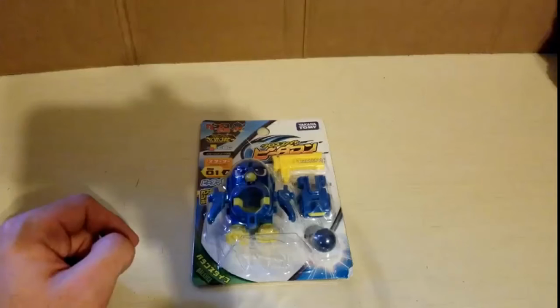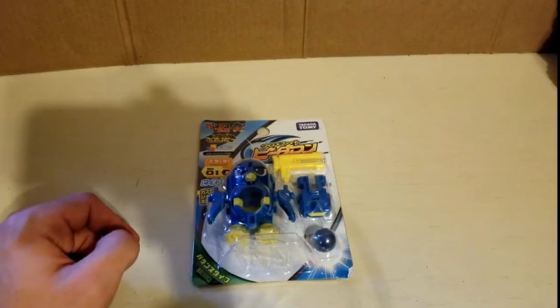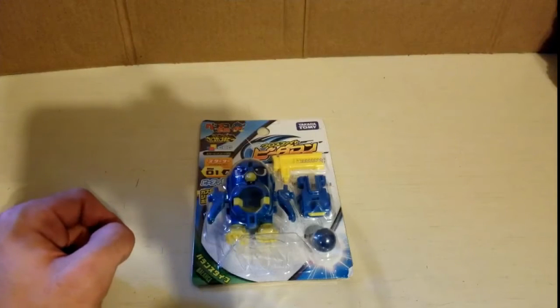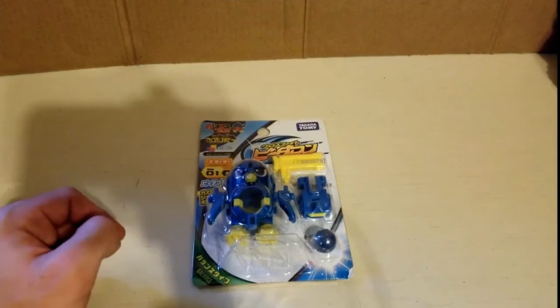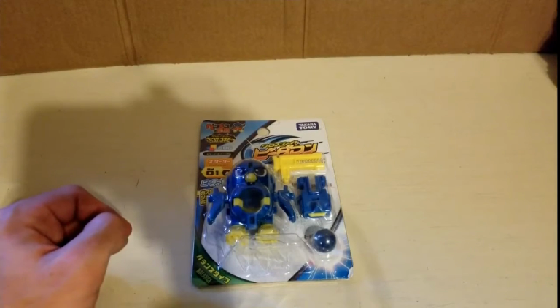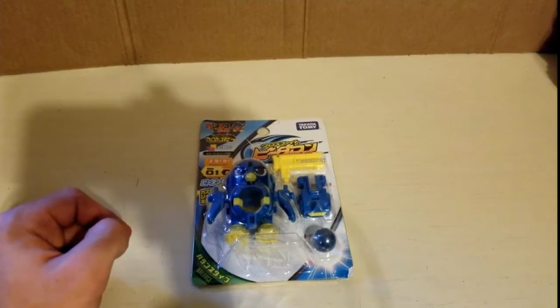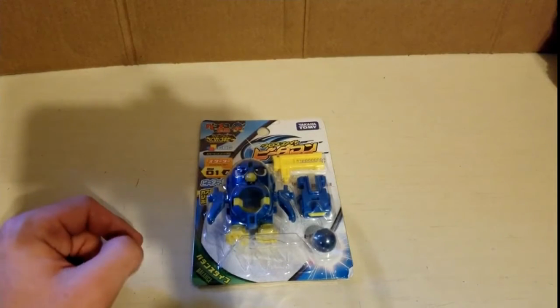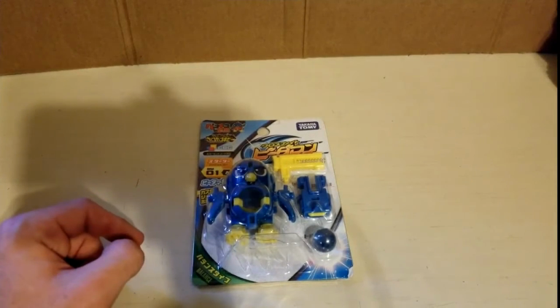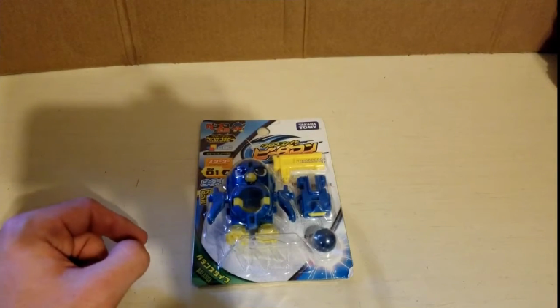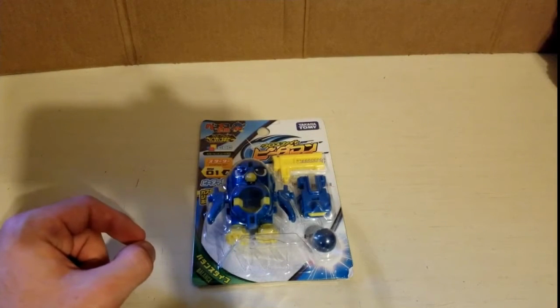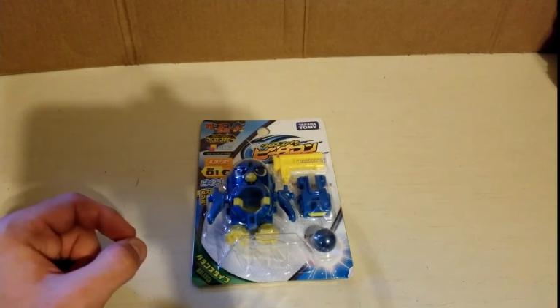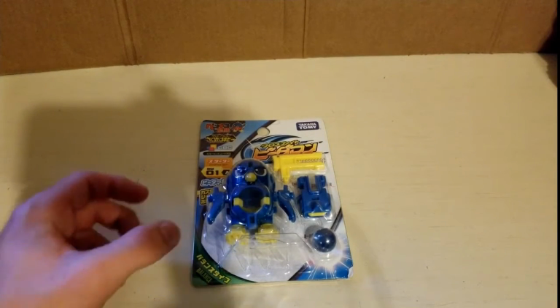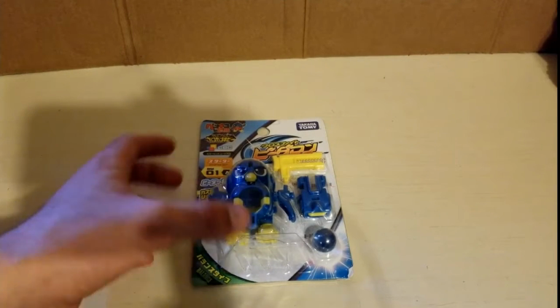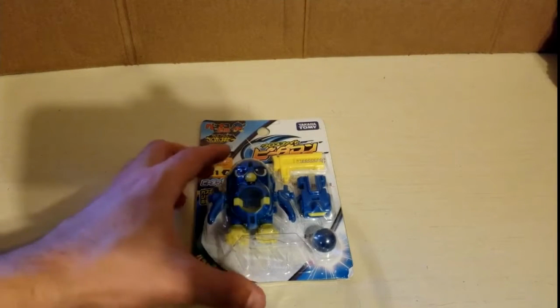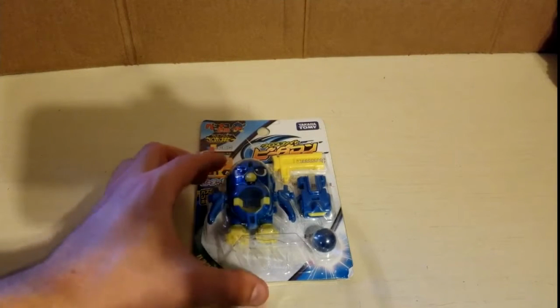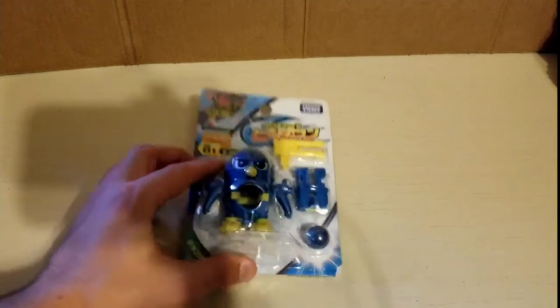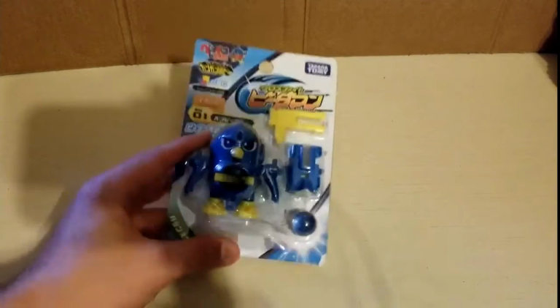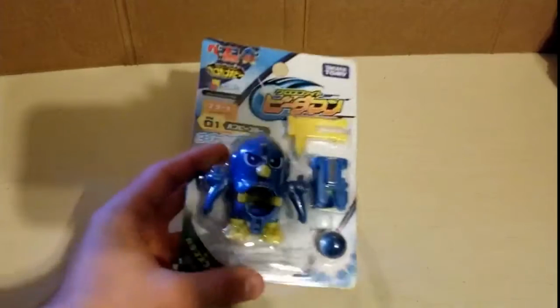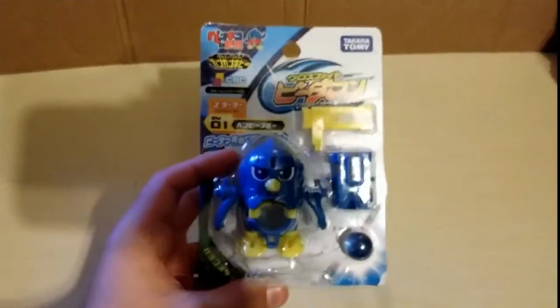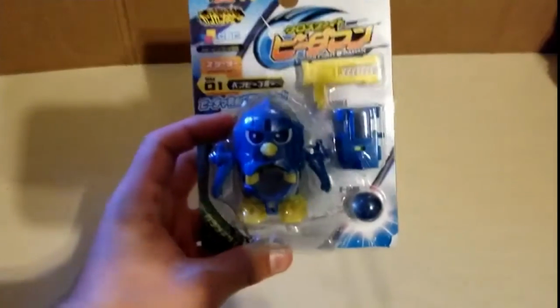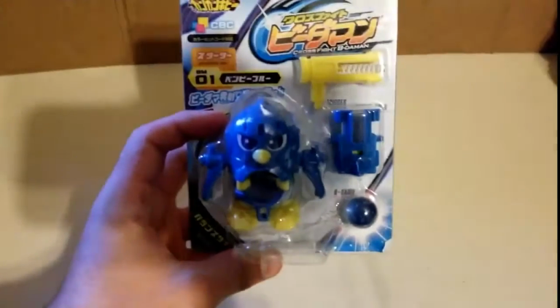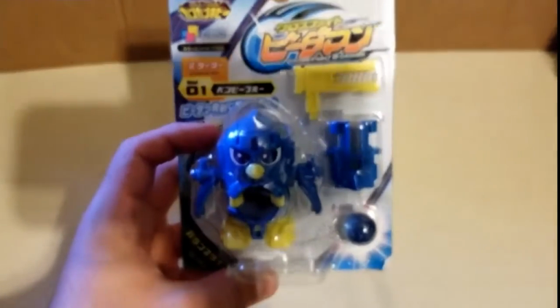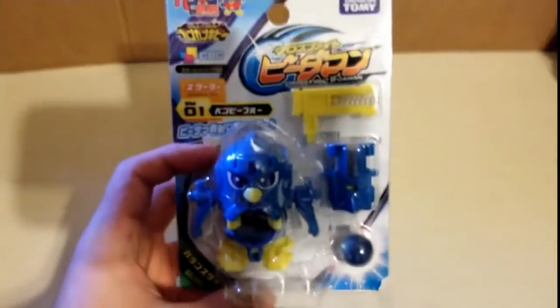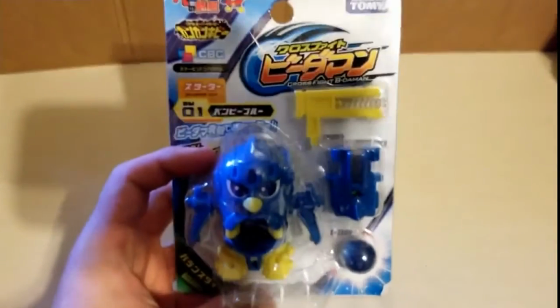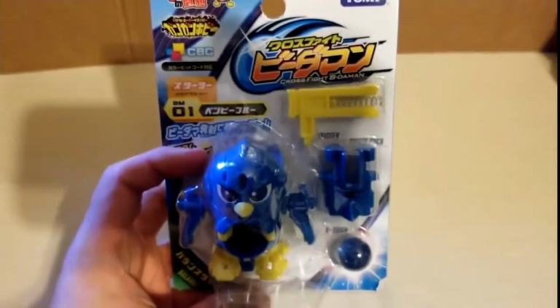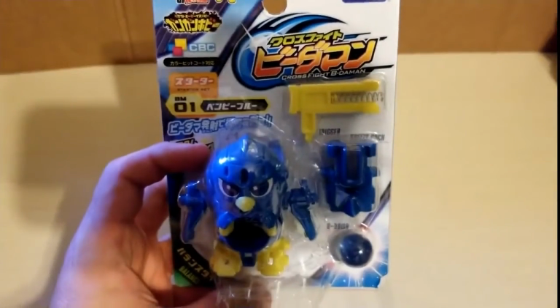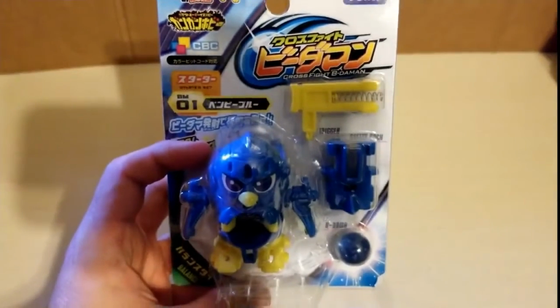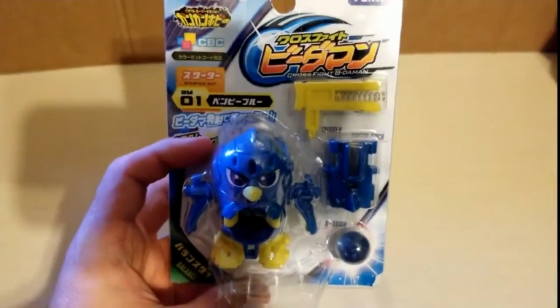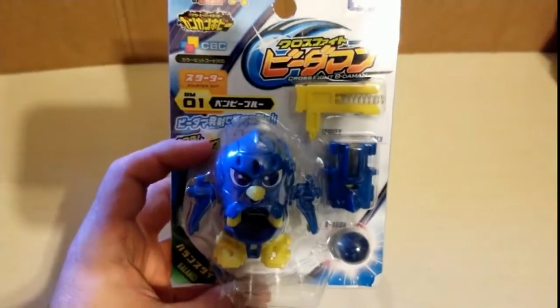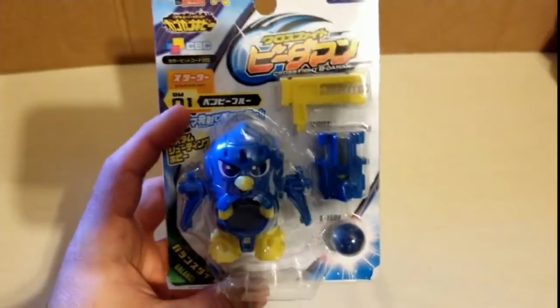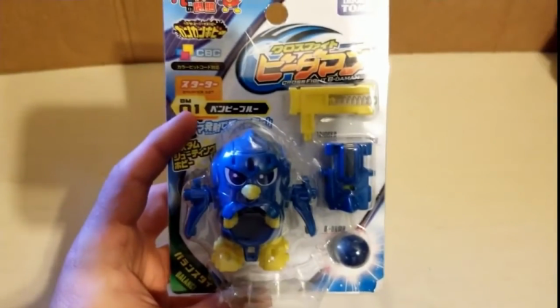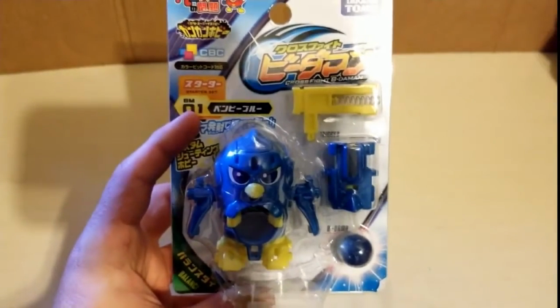What is going on guys, Codestar here, back with another video. Today we are going to be unboxing the Needamon Crossfight BM-01.